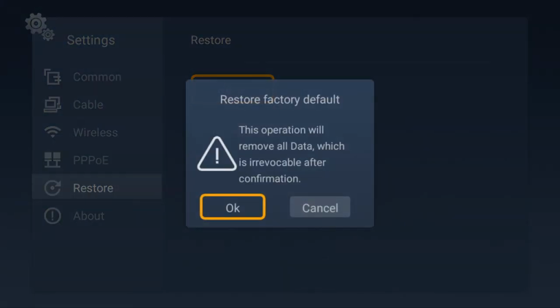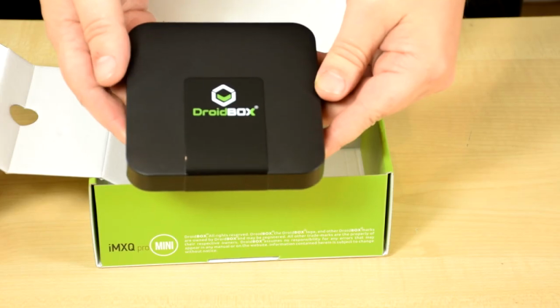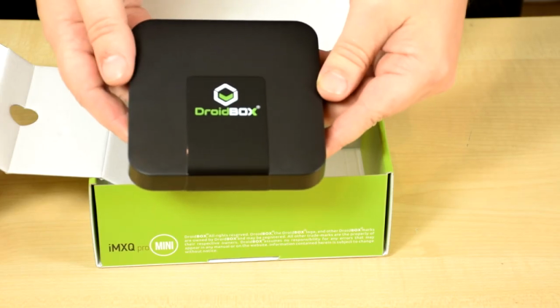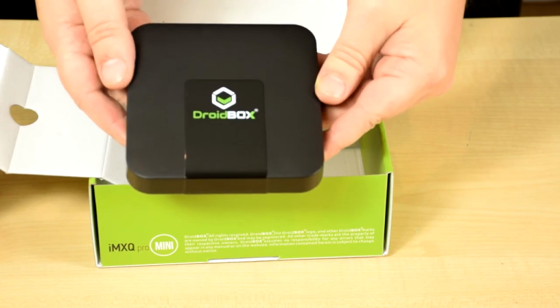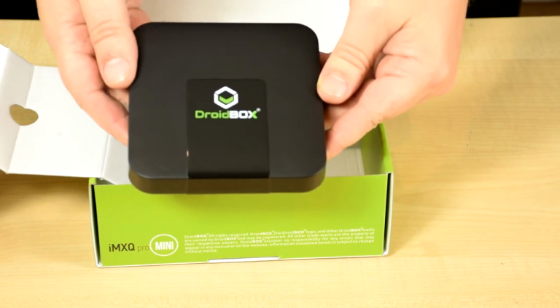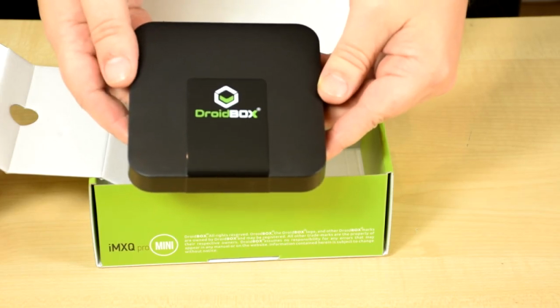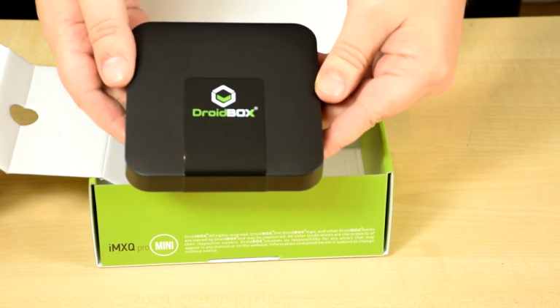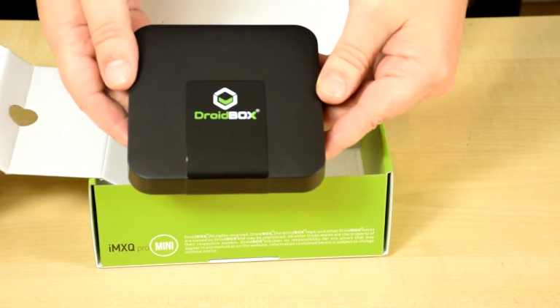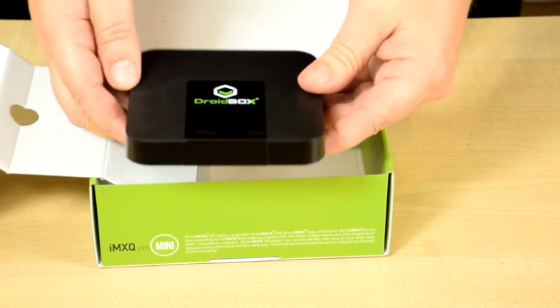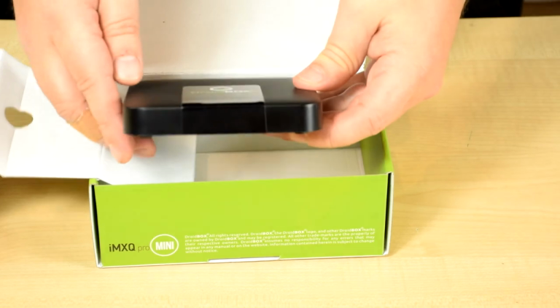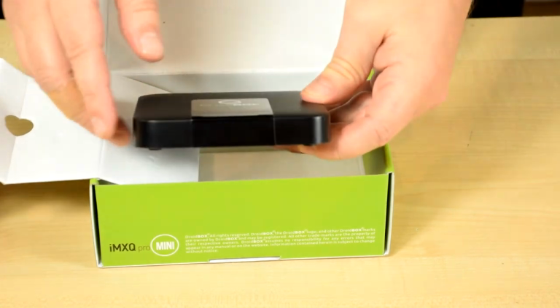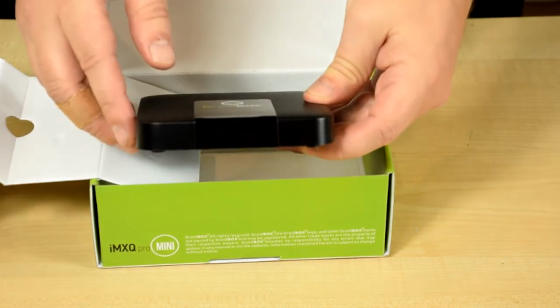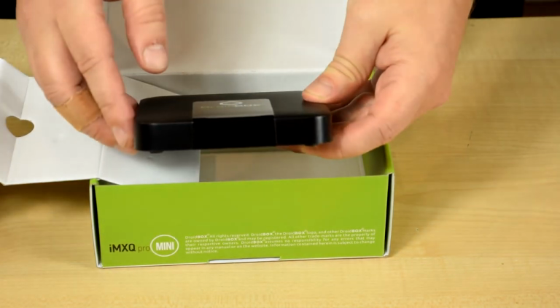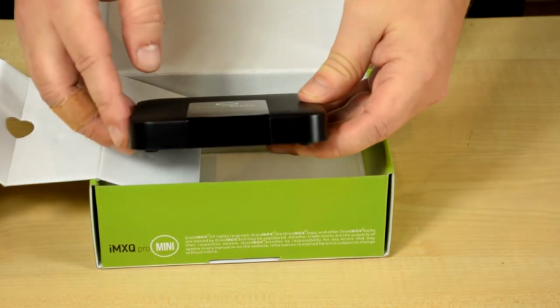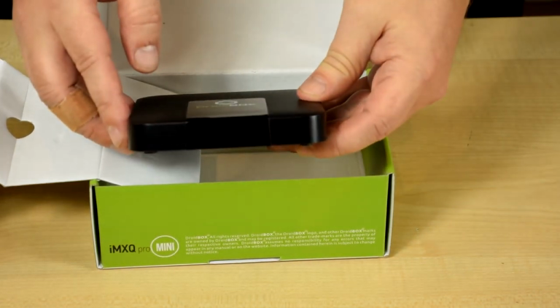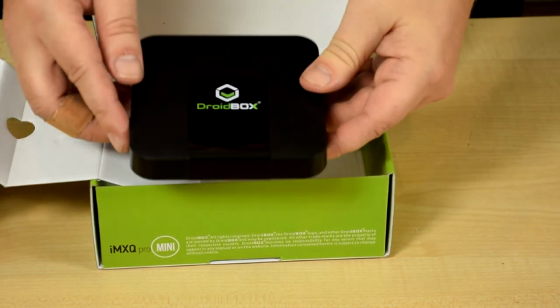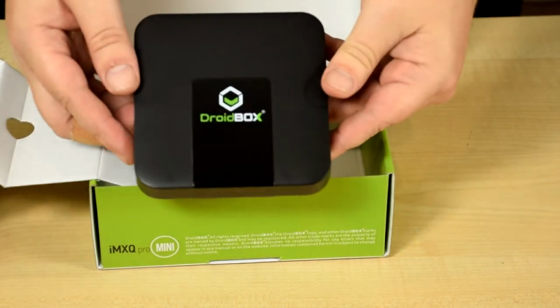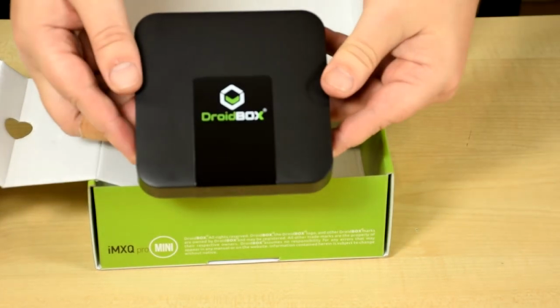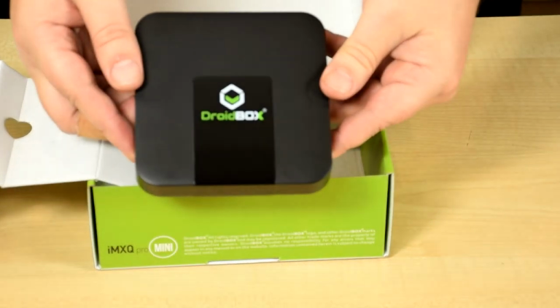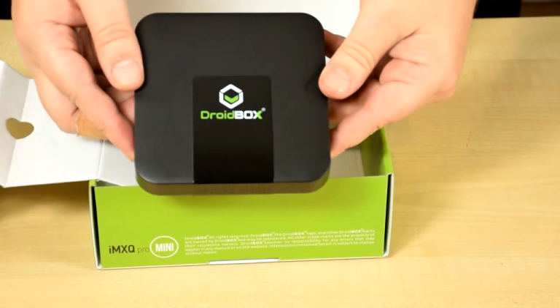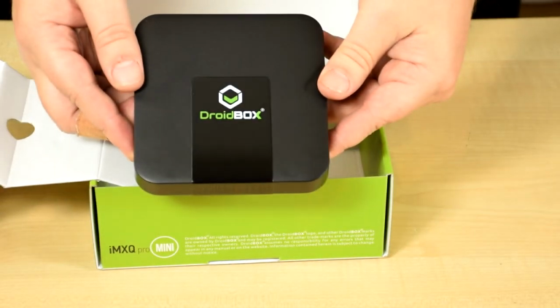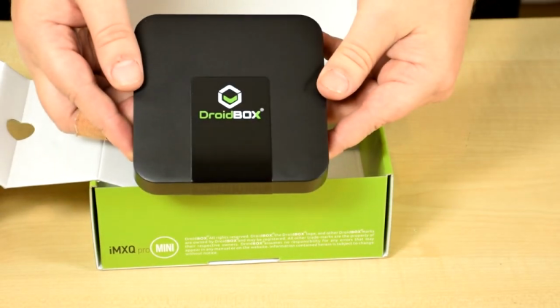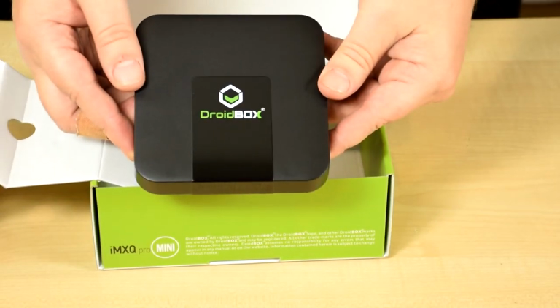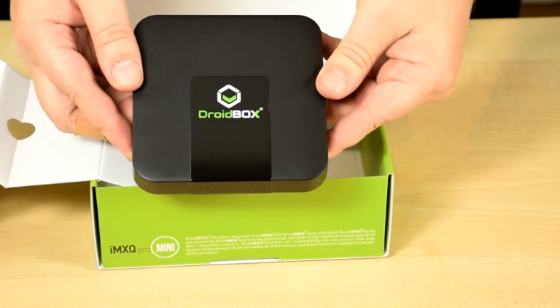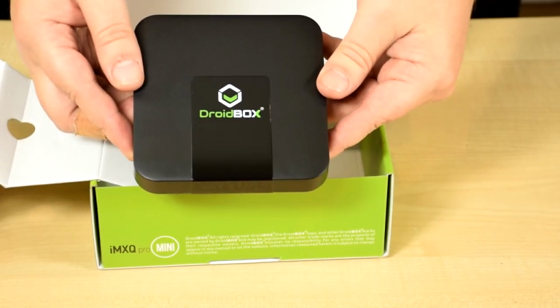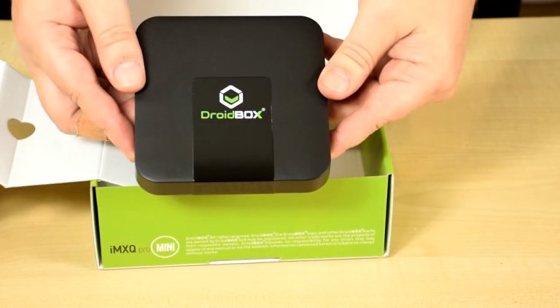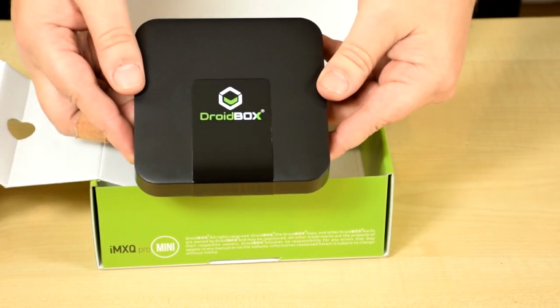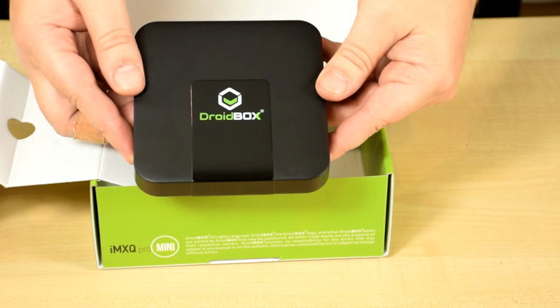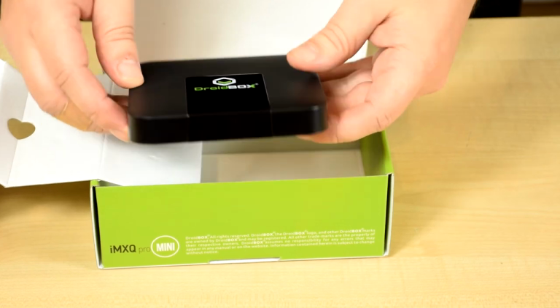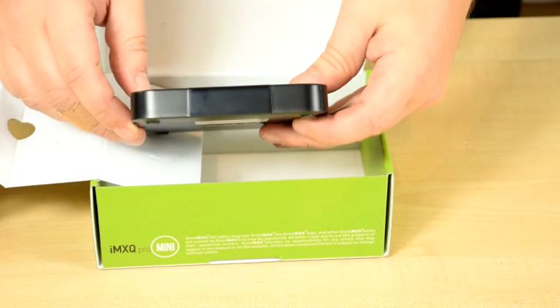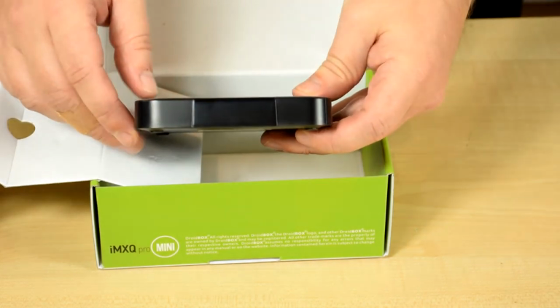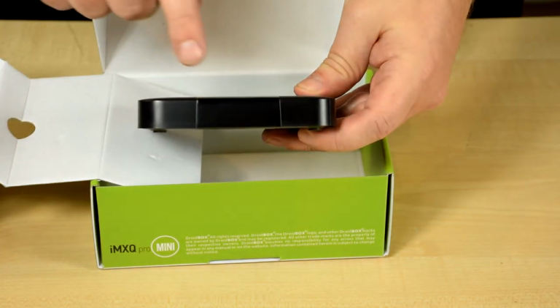We hope you have enjoyed this unboxing and brief demonstration of the Droidbox IMXQ Pro Mini. You can find out more information and buy yours from the link in the description.